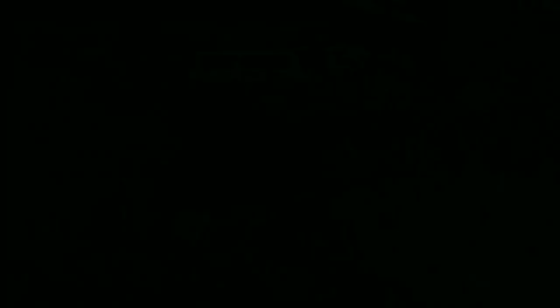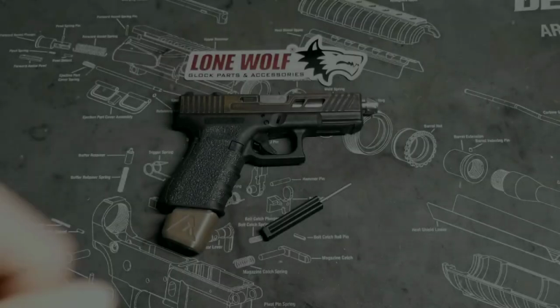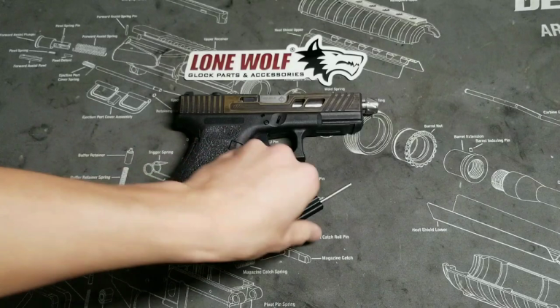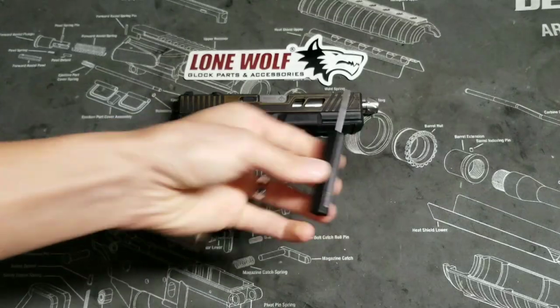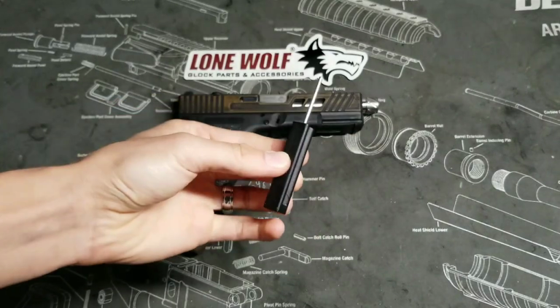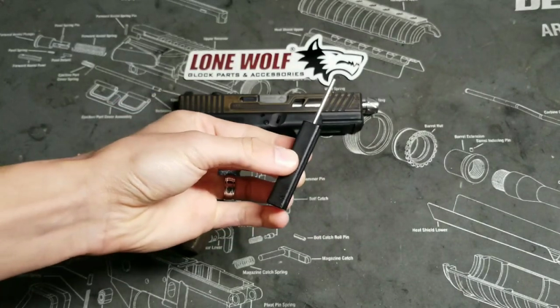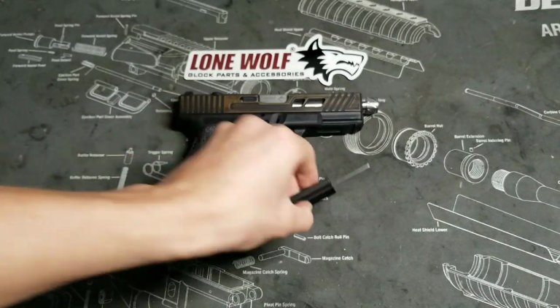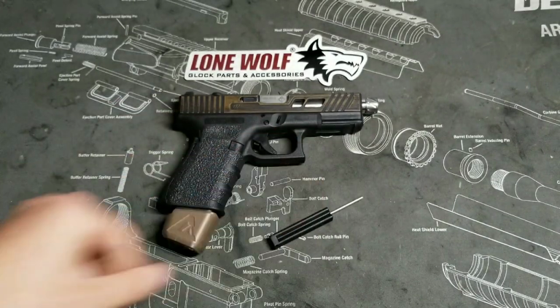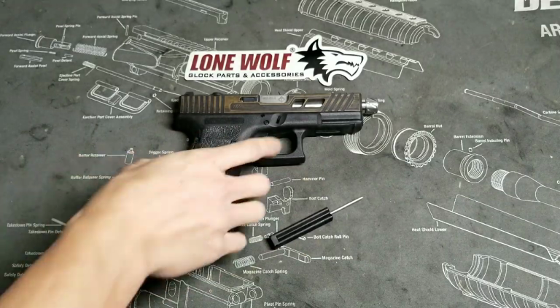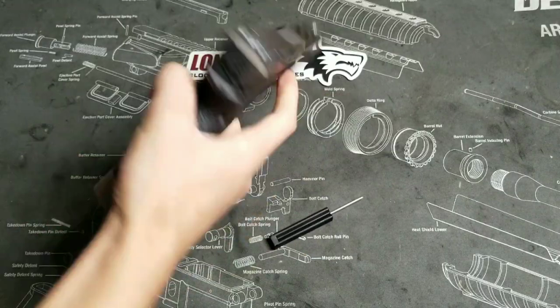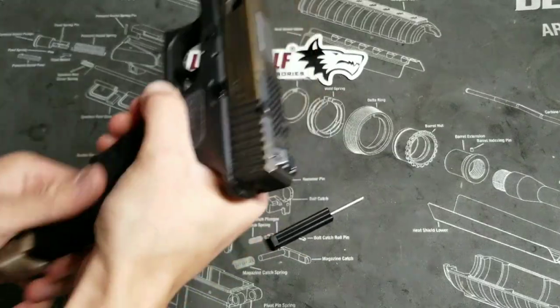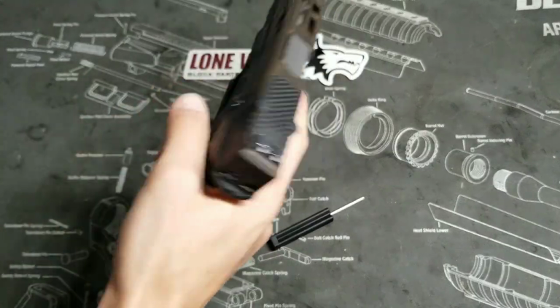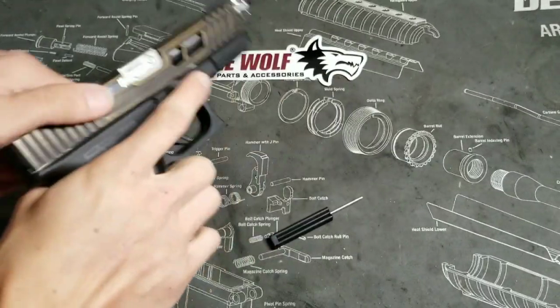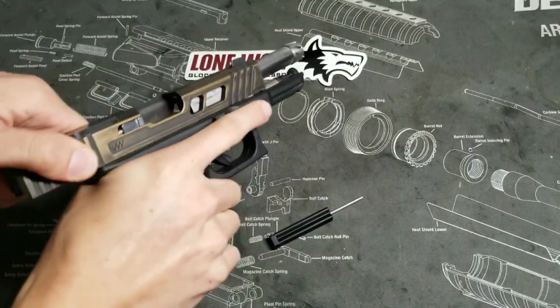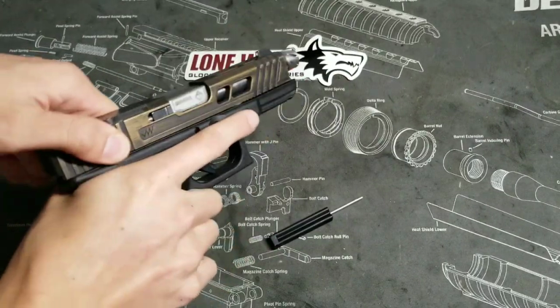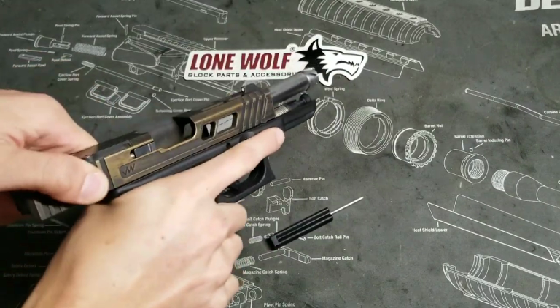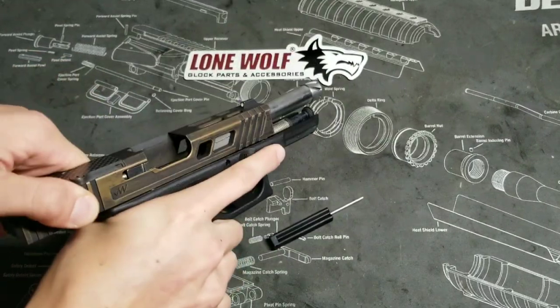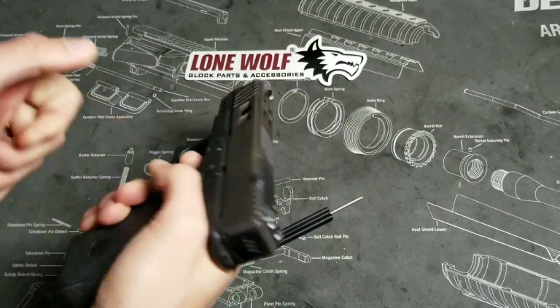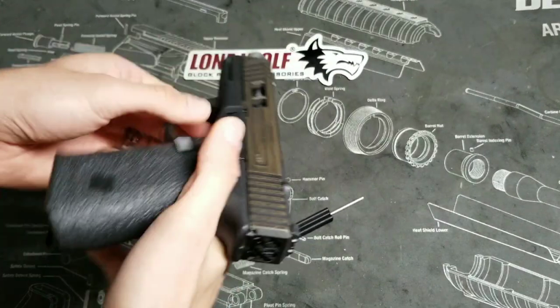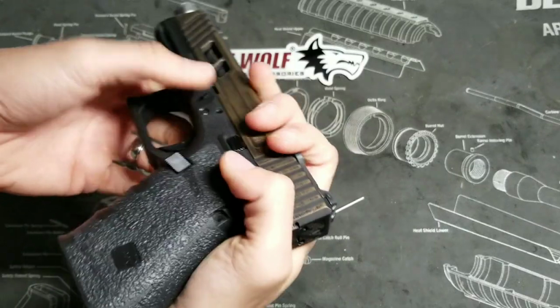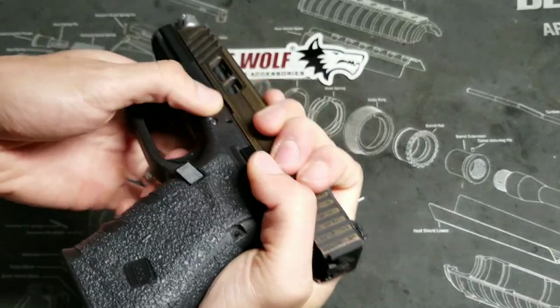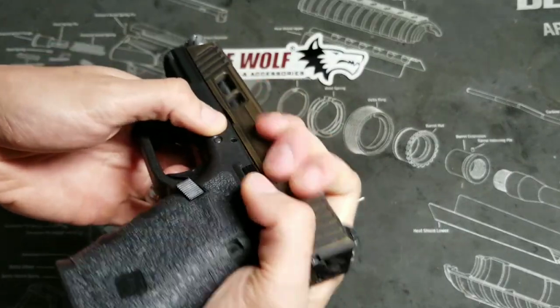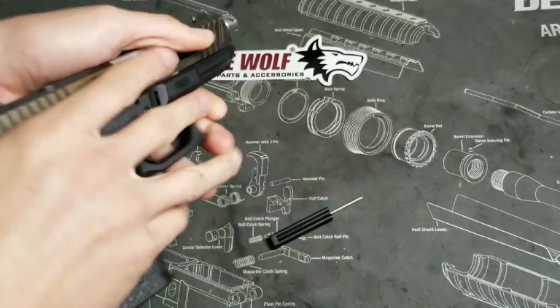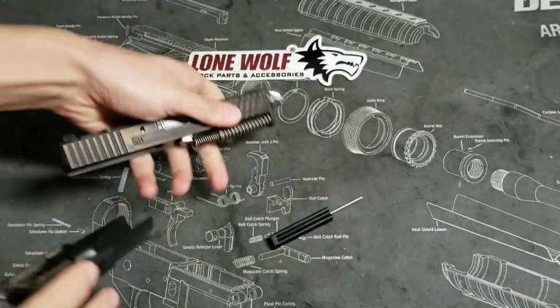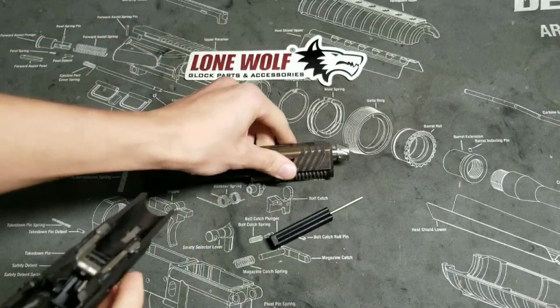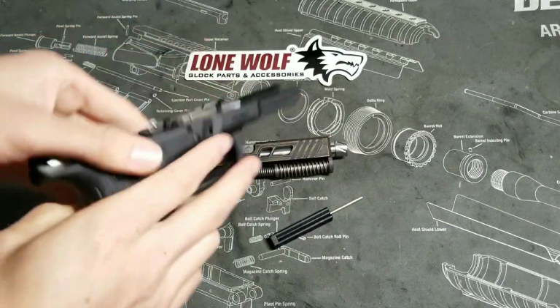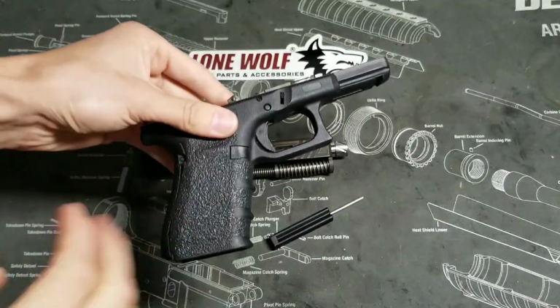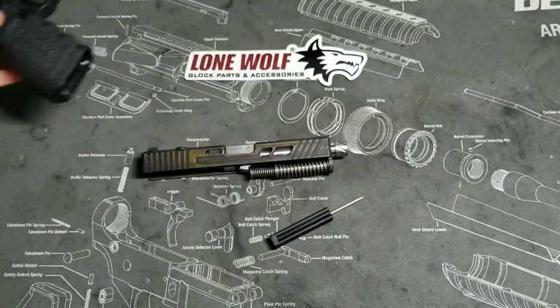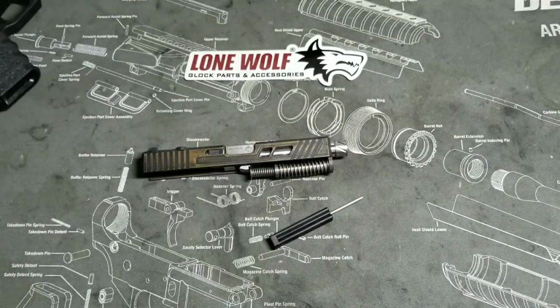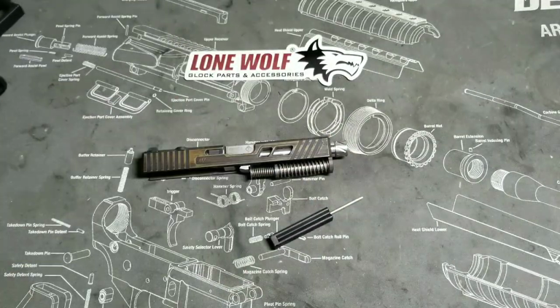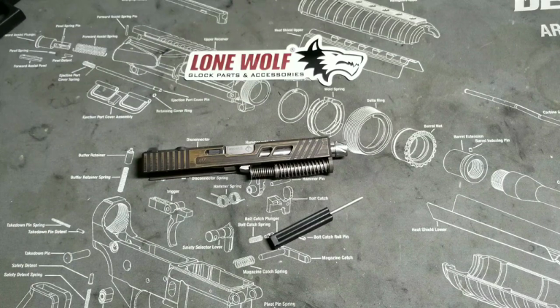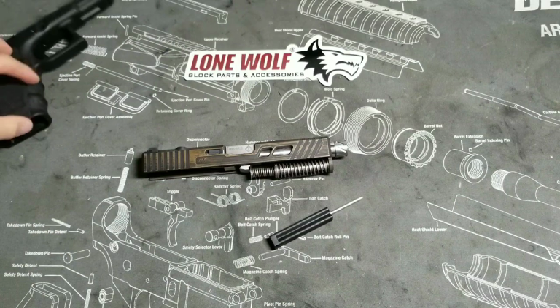The only tool you're going to need is a Glock tool. First thing you want to do is remove your mag and make sure your gun is clear. This gun is clear, then you're going to break it down. Go ahead and take your frame and place it off to the side because you're not going to need it.